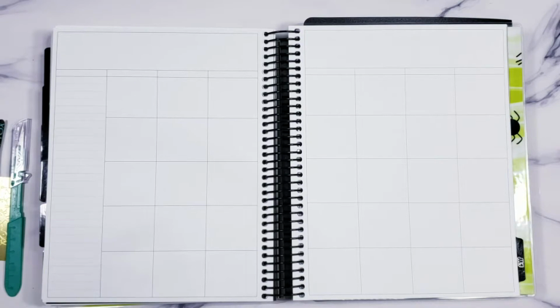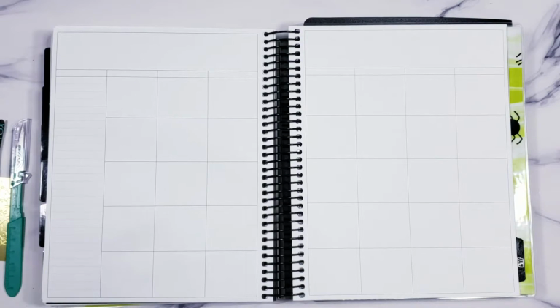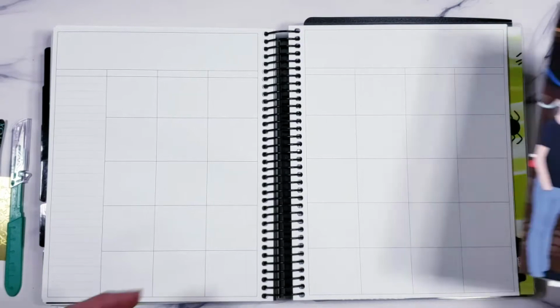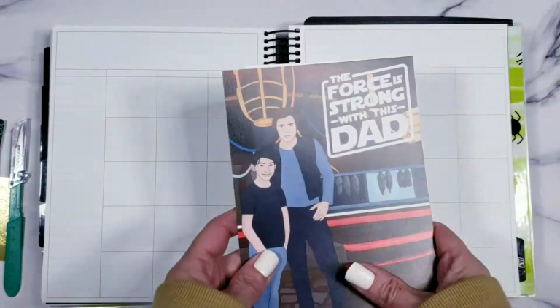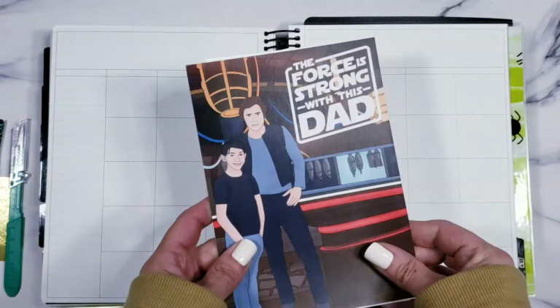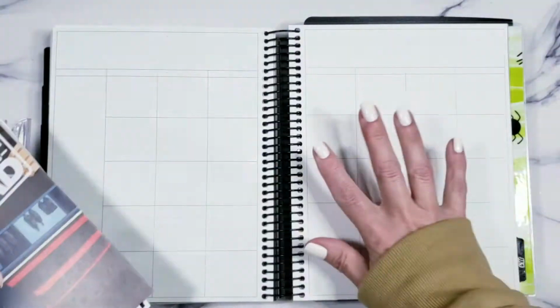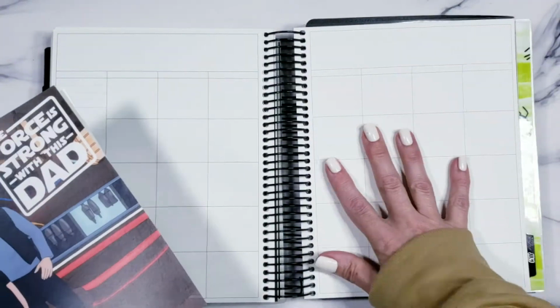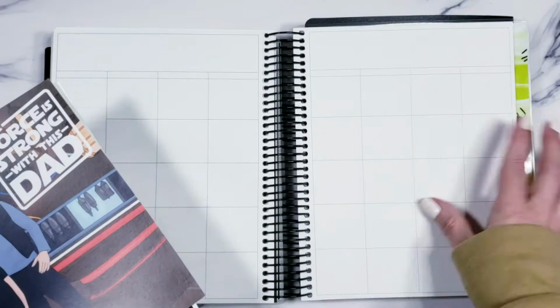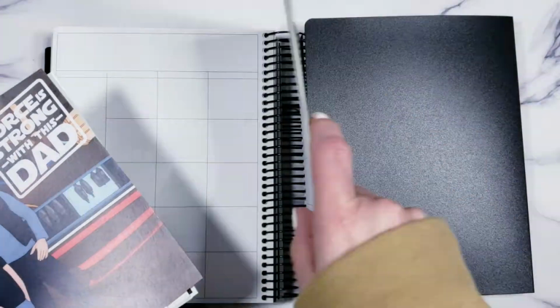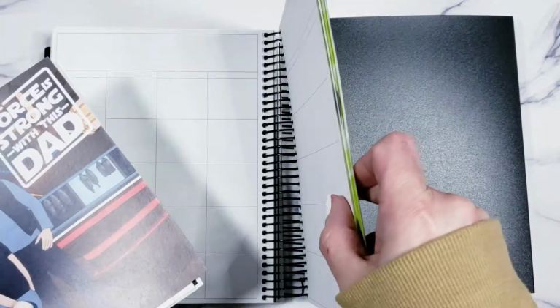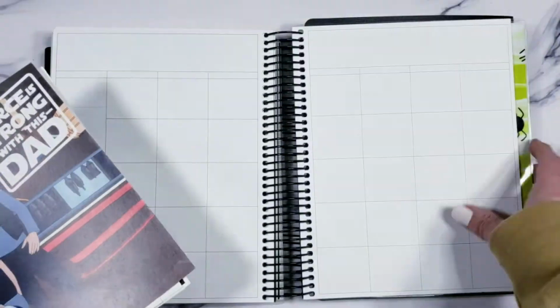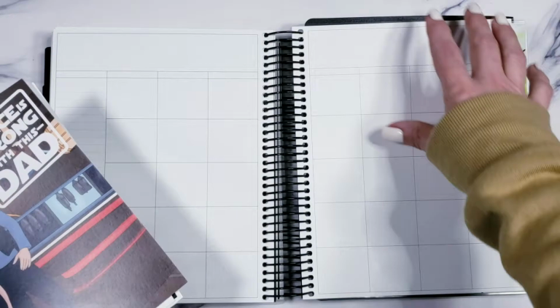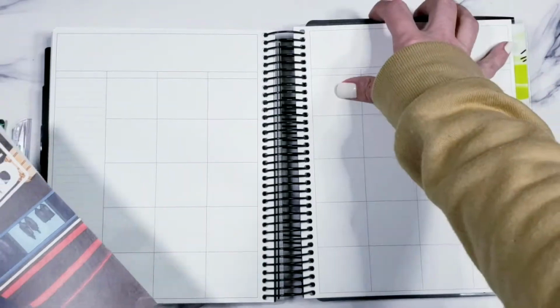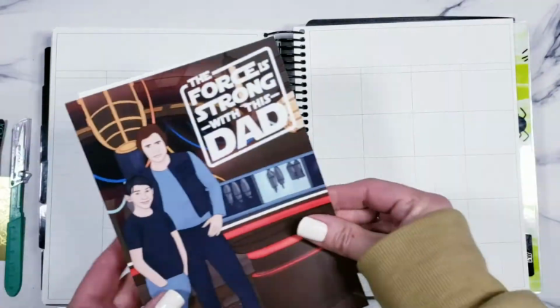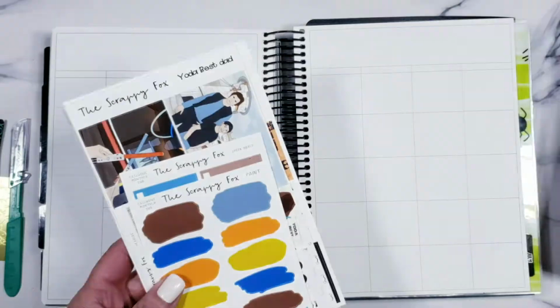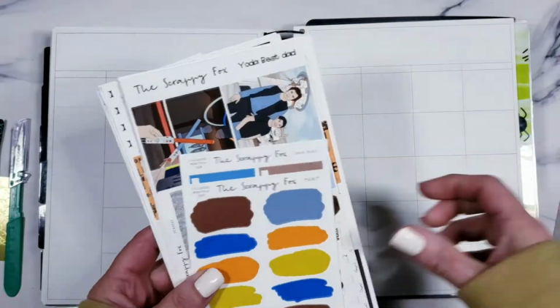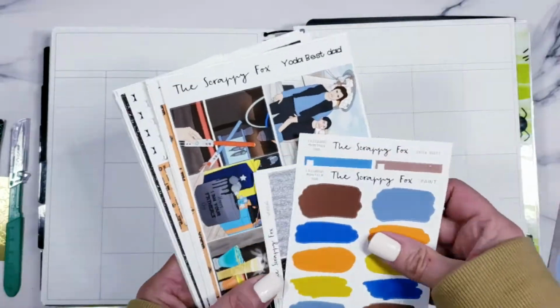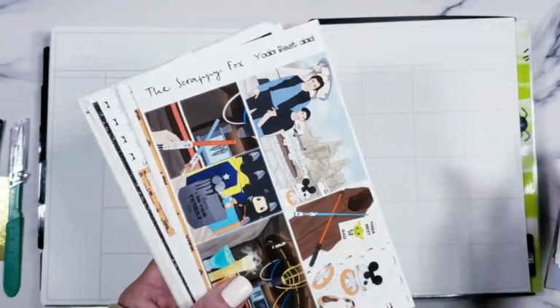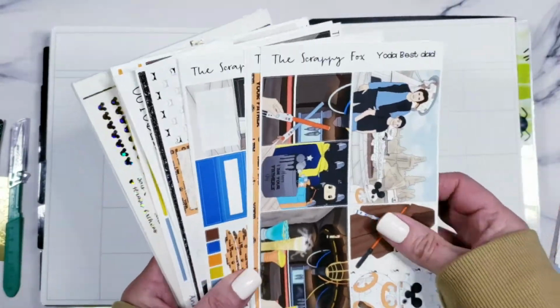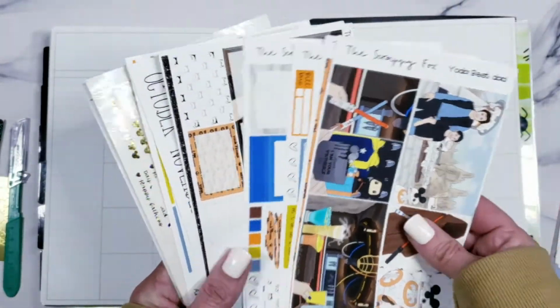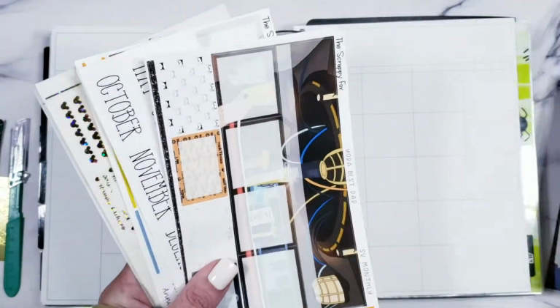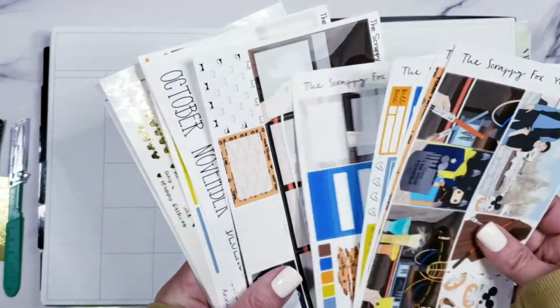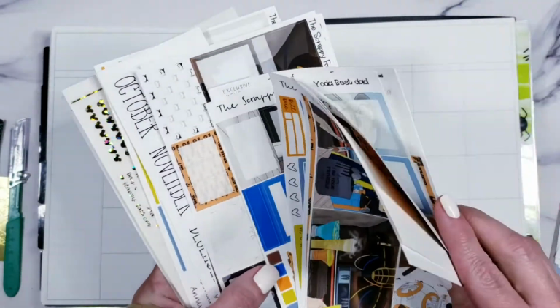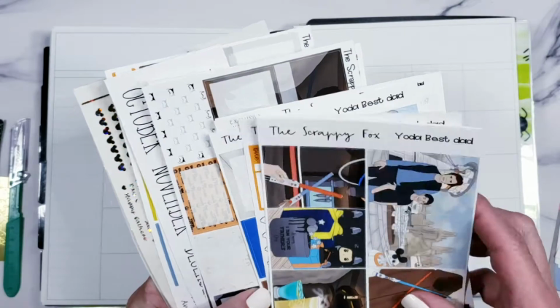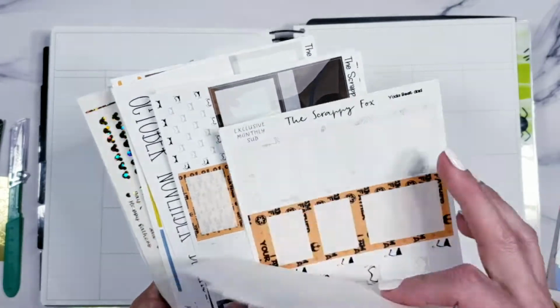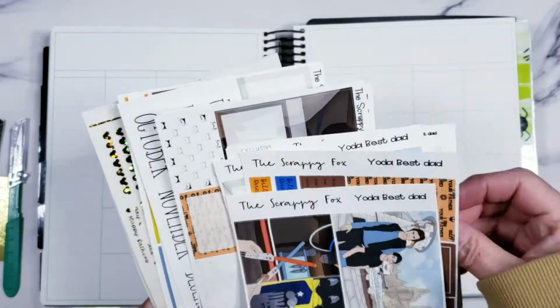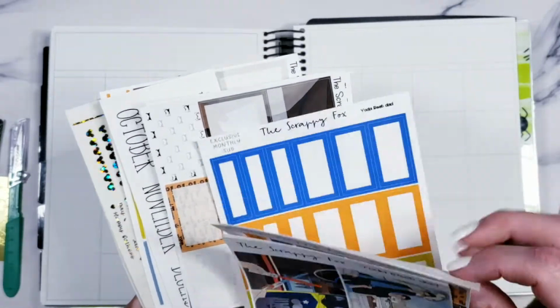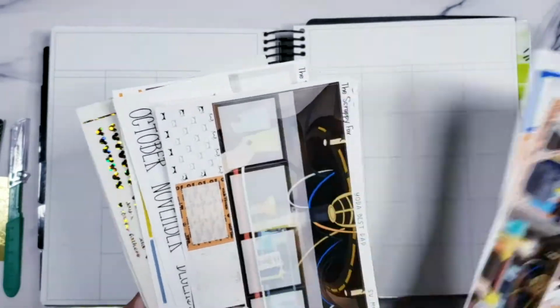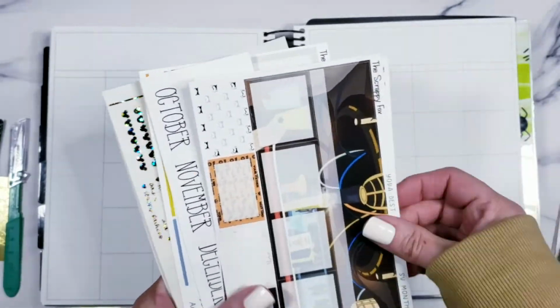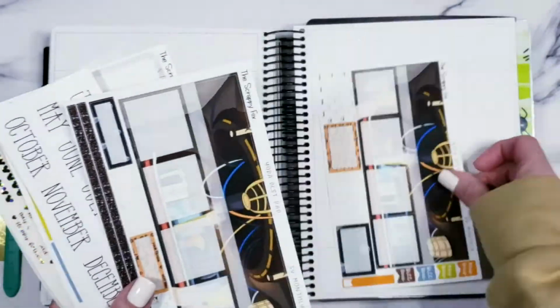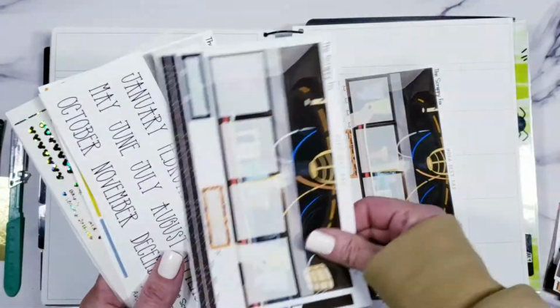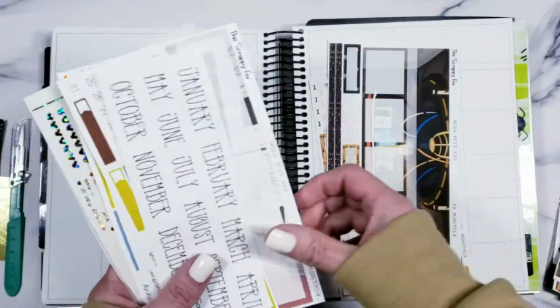Hello friends and welcome back. Today I'm going to be planning with my new May Magical Monthly Mystery subscription and this one is called Yoda Best Dad — this is the Father's Day Star Wars kit. So stinking adorable. I'm in love with this kit so much.